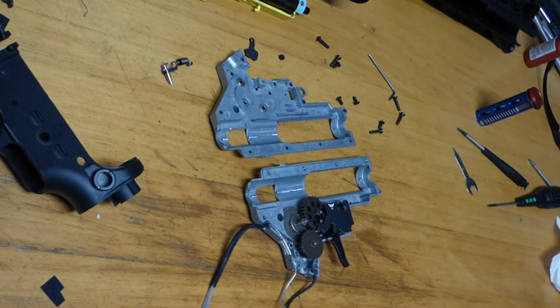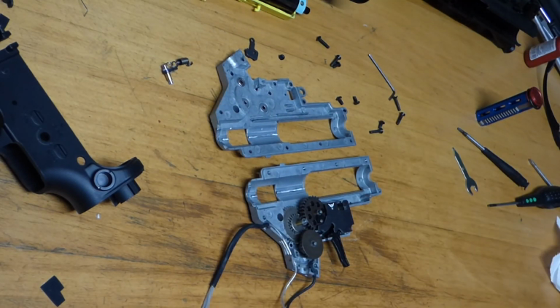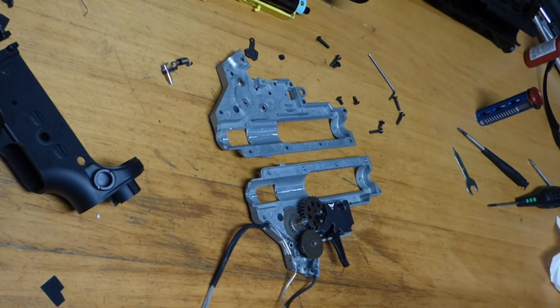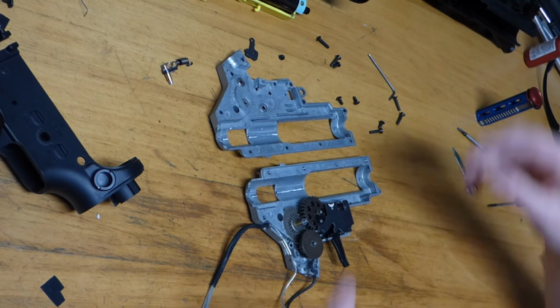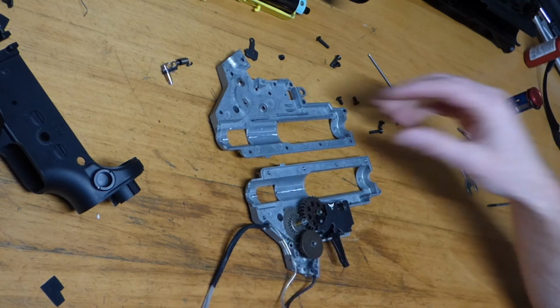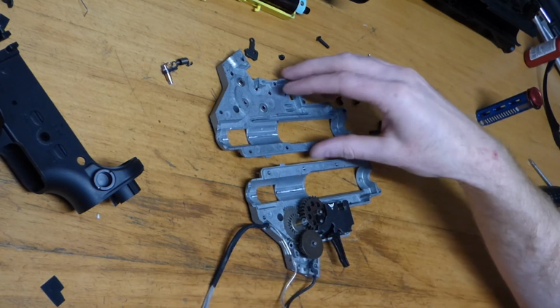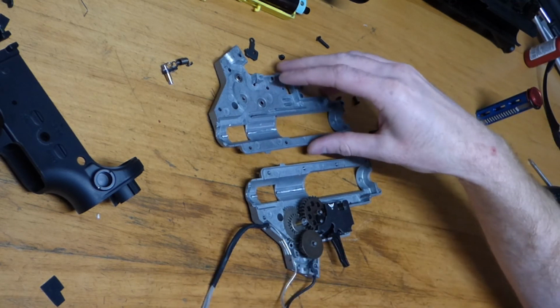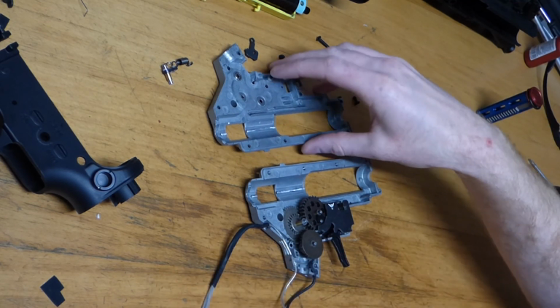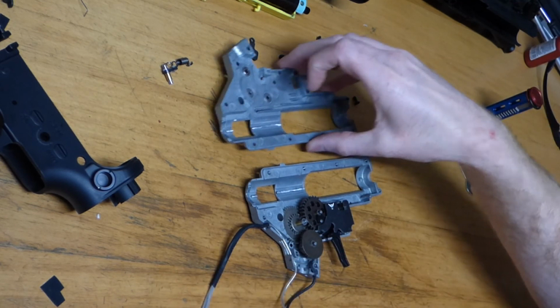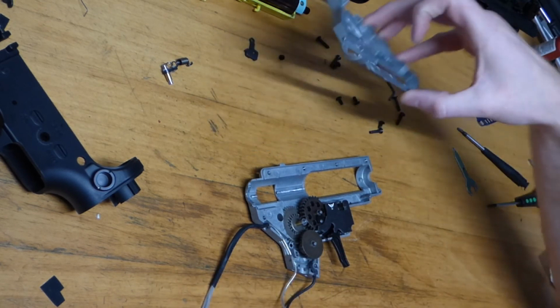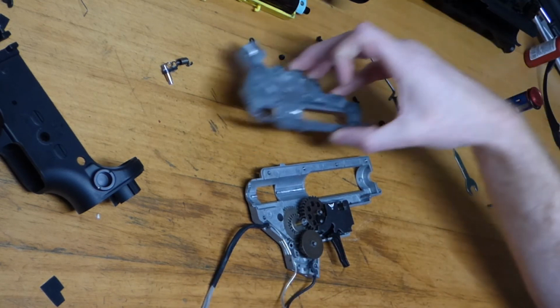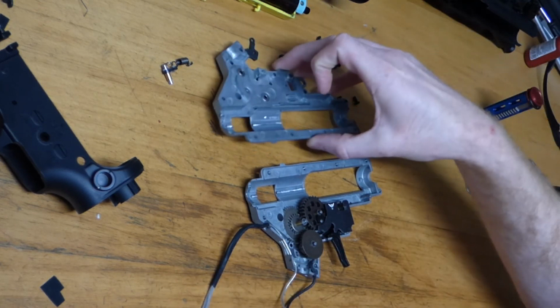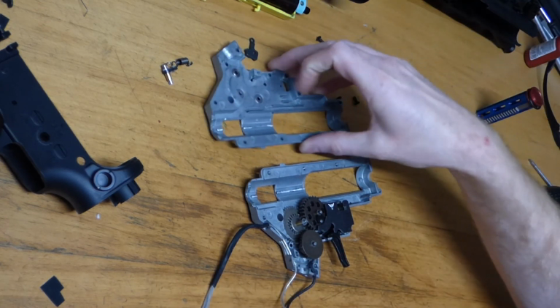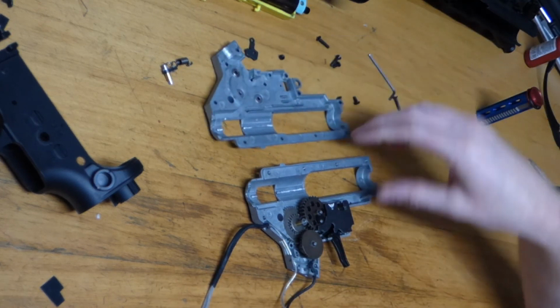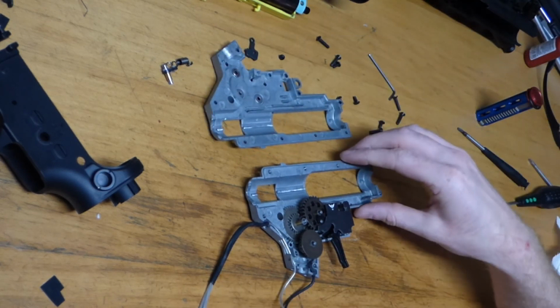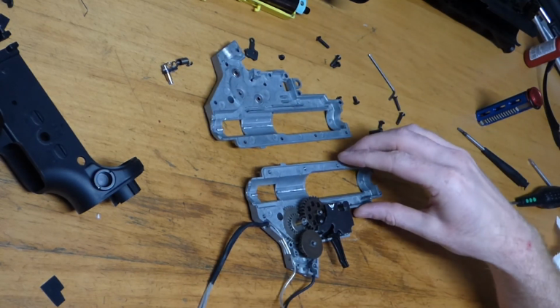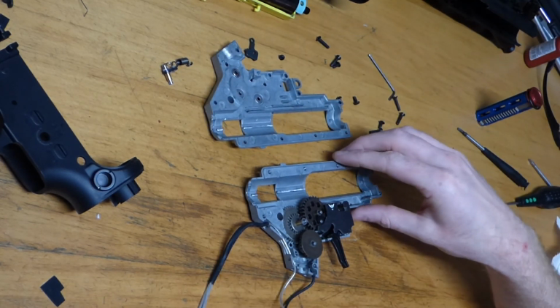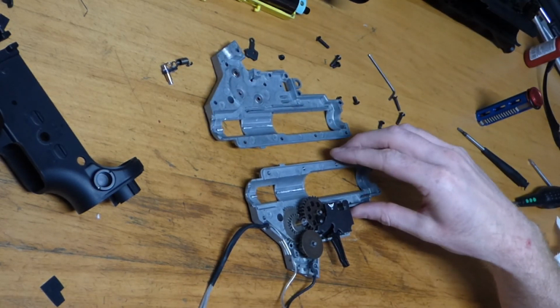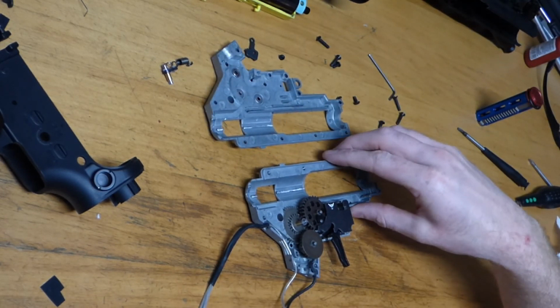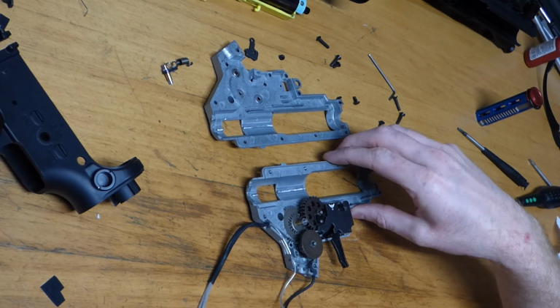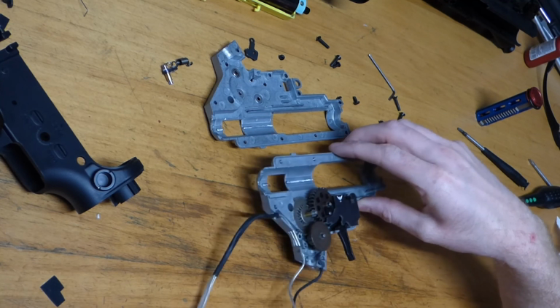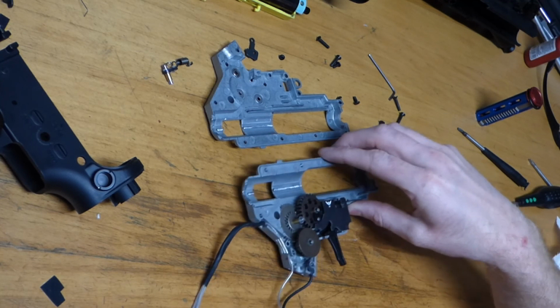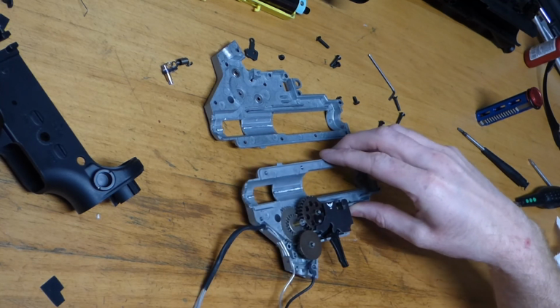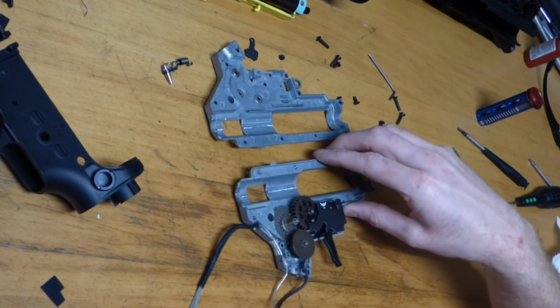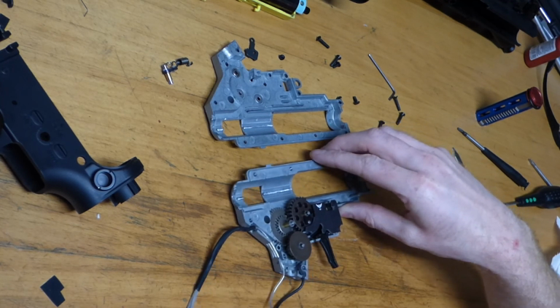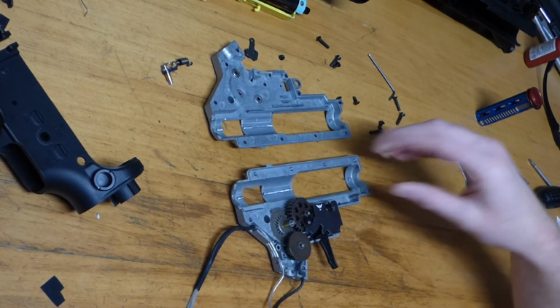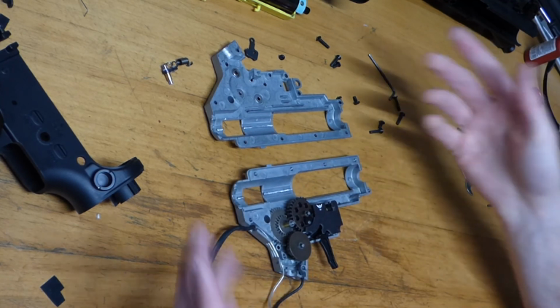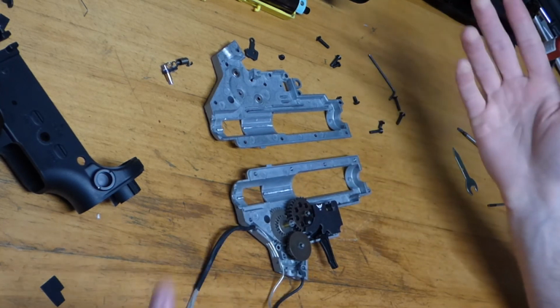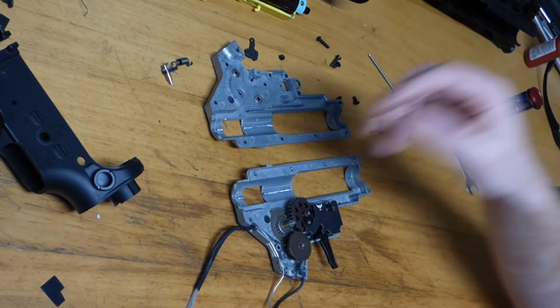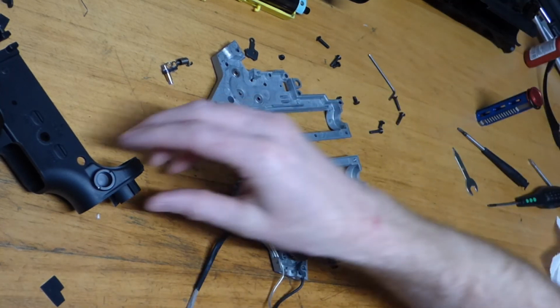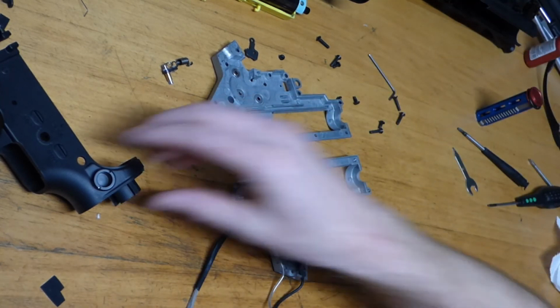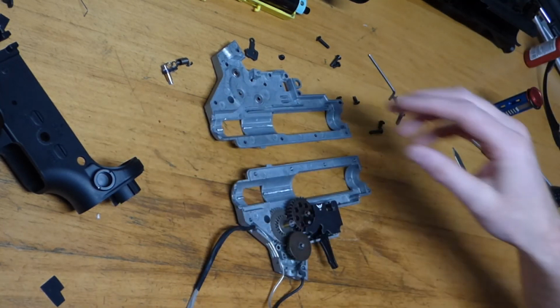Welcome back everyone, back in the armoury as usual. Today we have a Double Eagle M906B that I'm doing a little upgrade on.